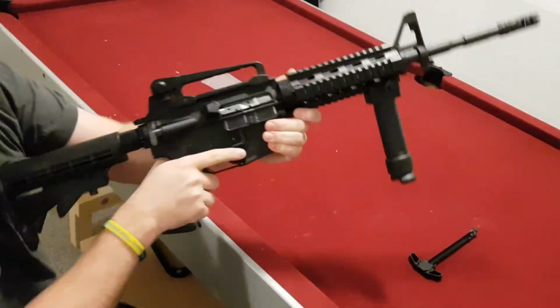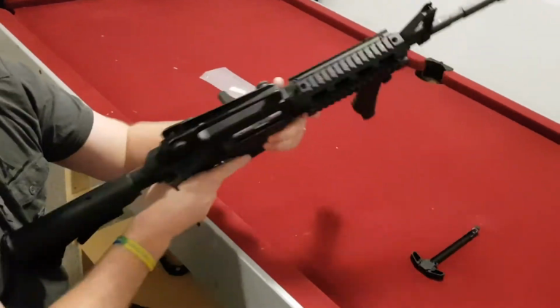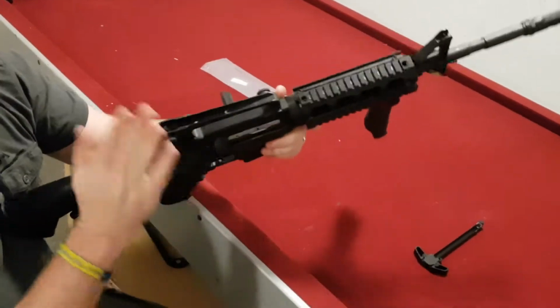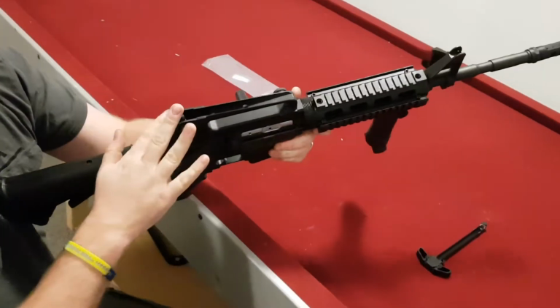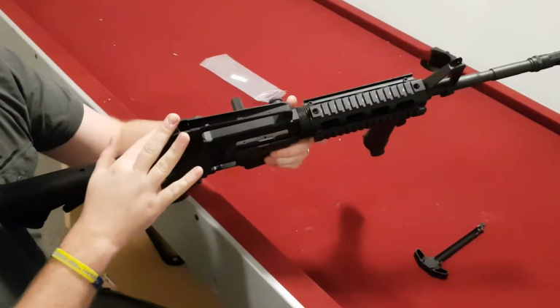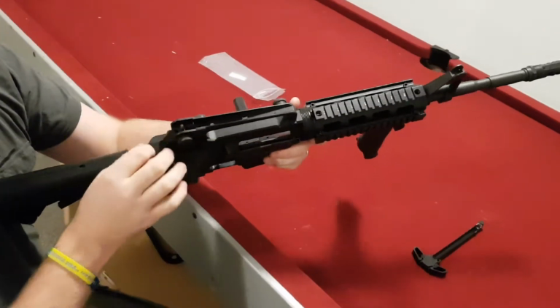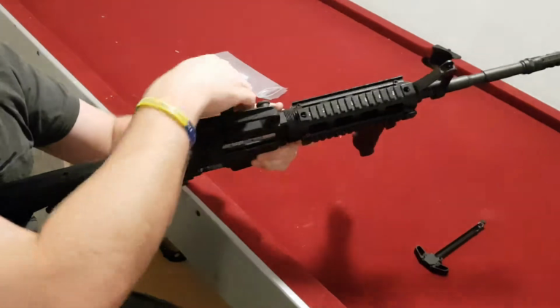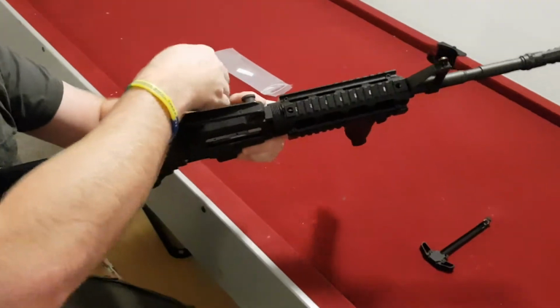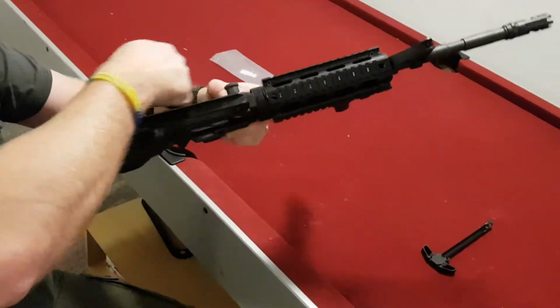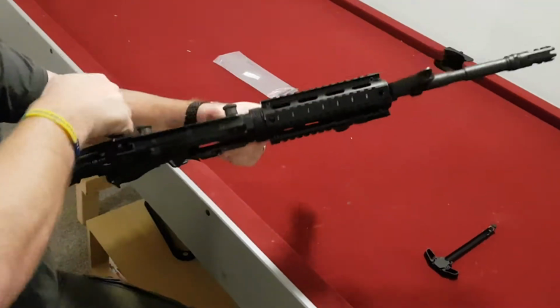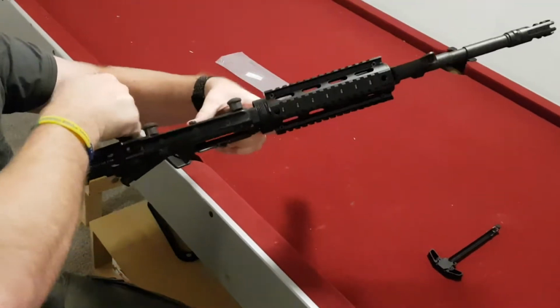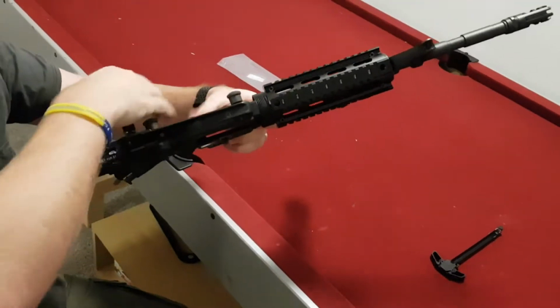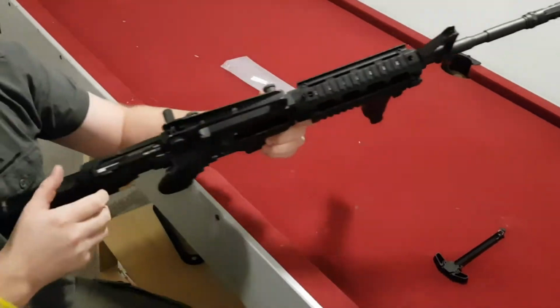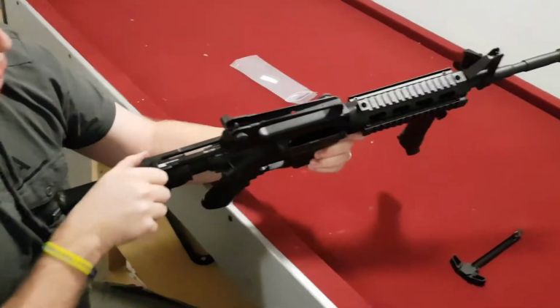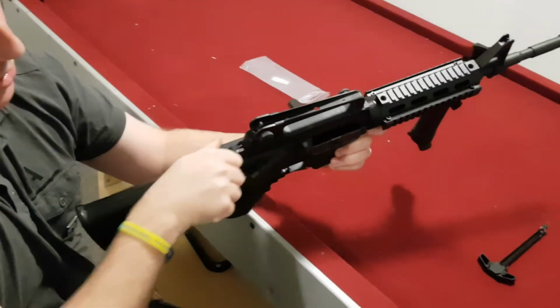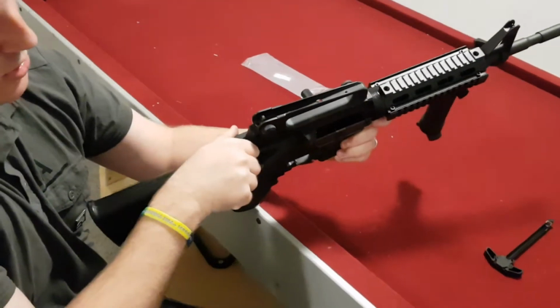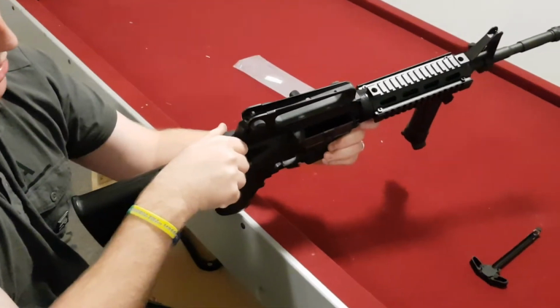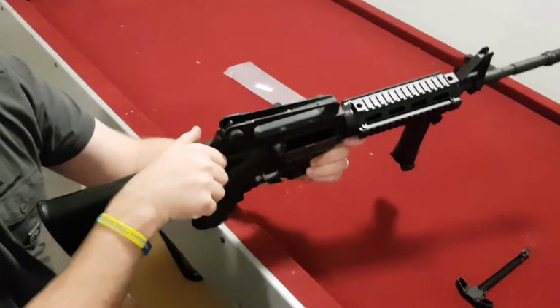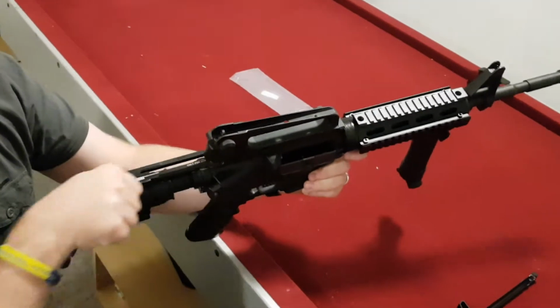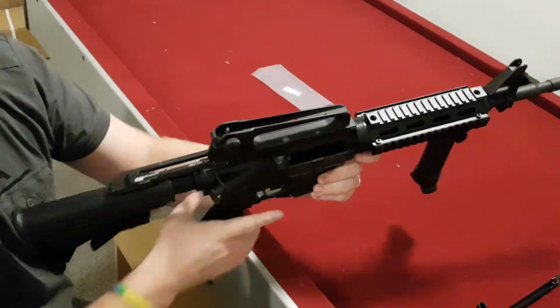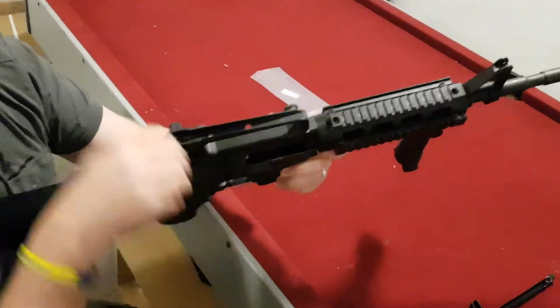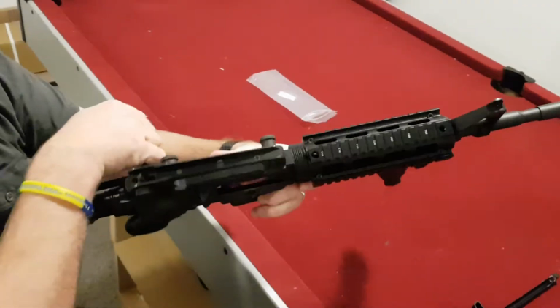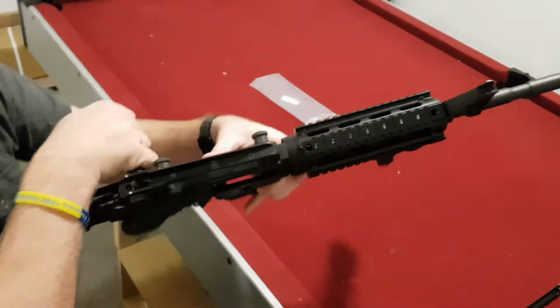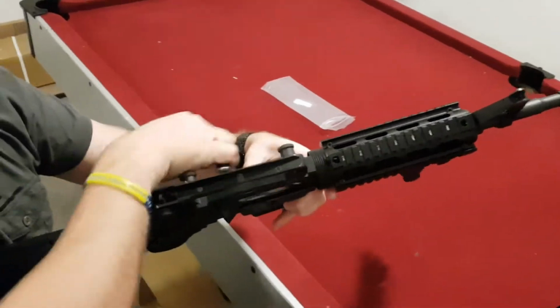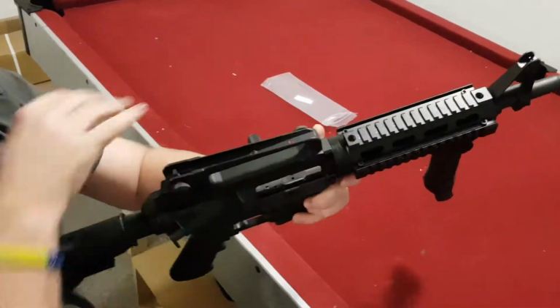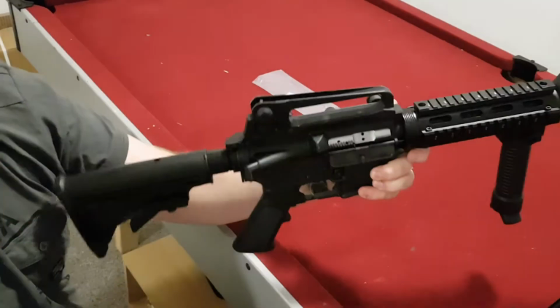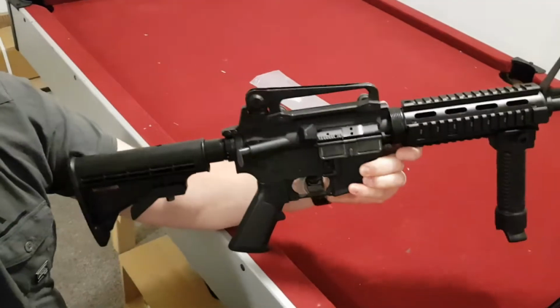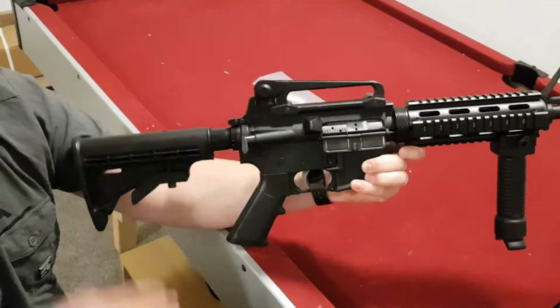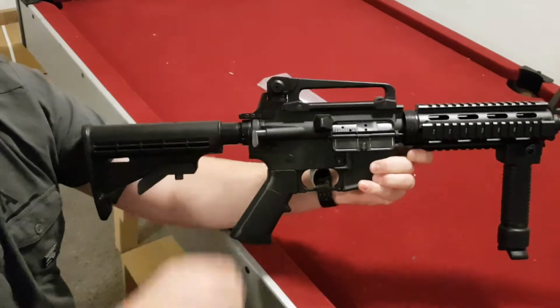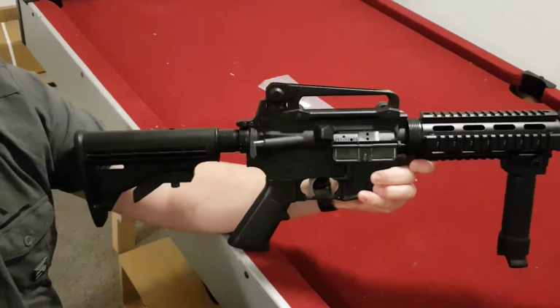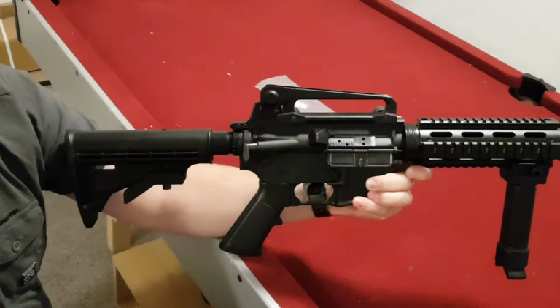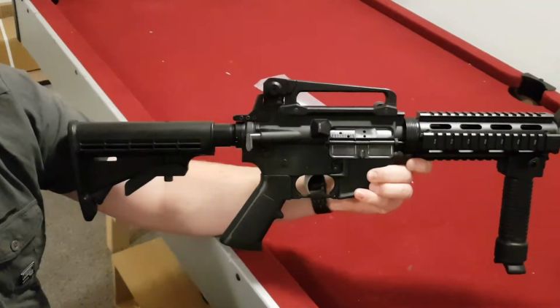It's important with these straight pull charge handles like the Herrera Arms one — if you open and hold the weapon, don't close the charge handle and release the working parts. Release the working parts and ease them forward, because they're not designed to be impacted by the bolt like on a semi-auto.